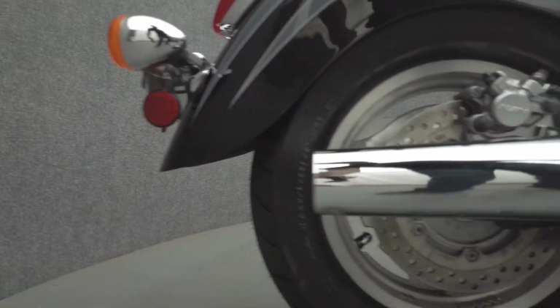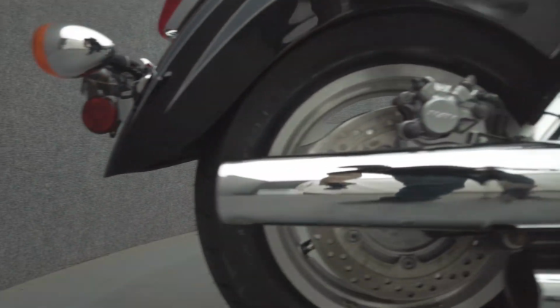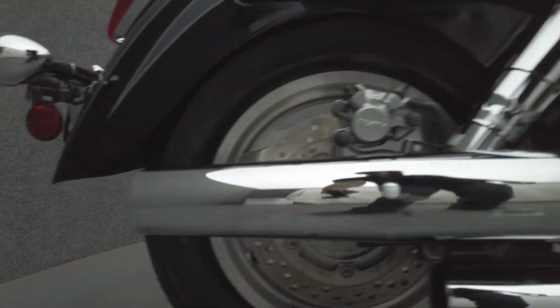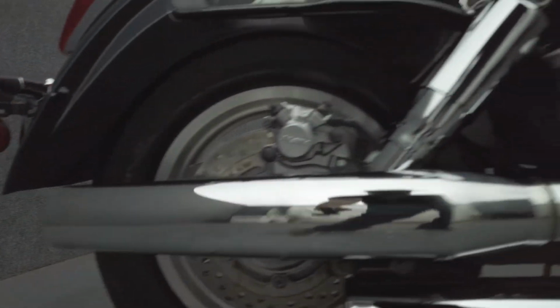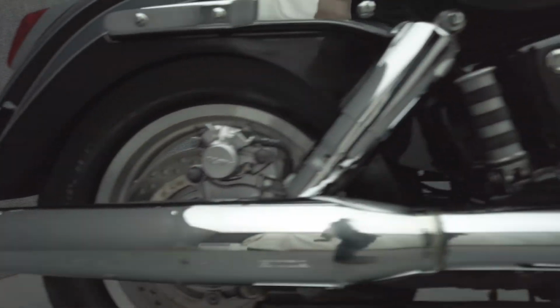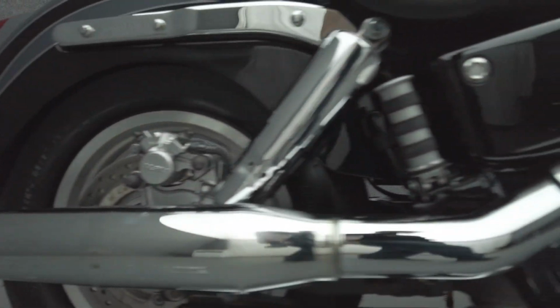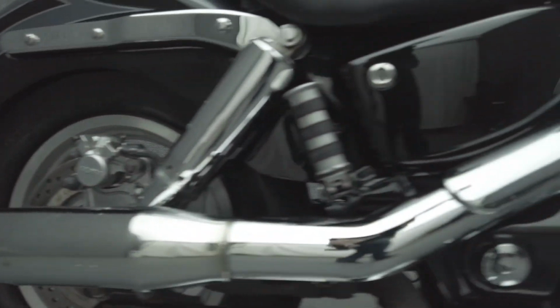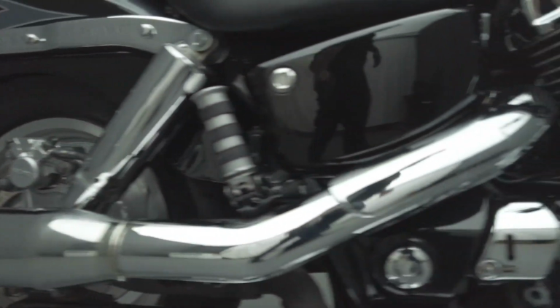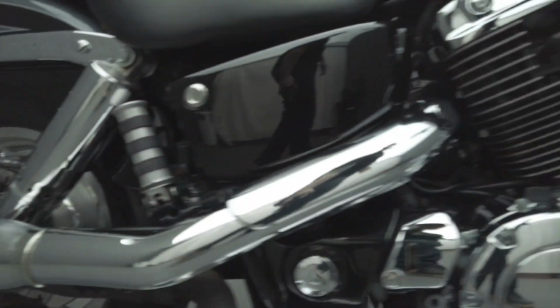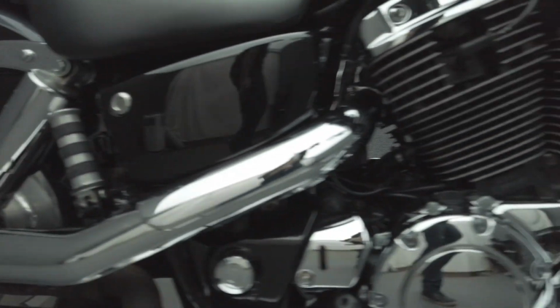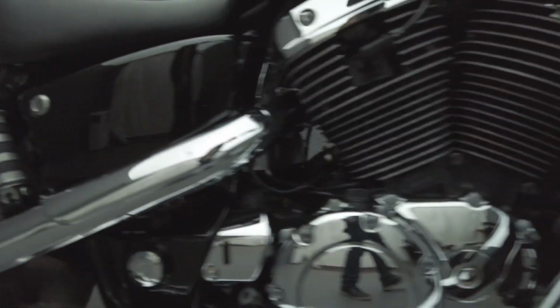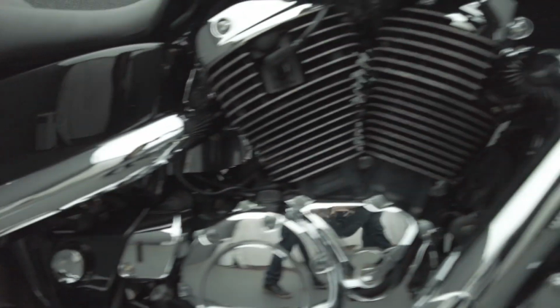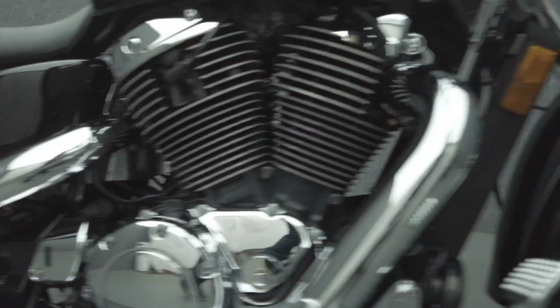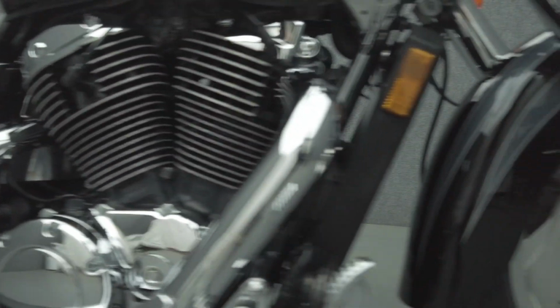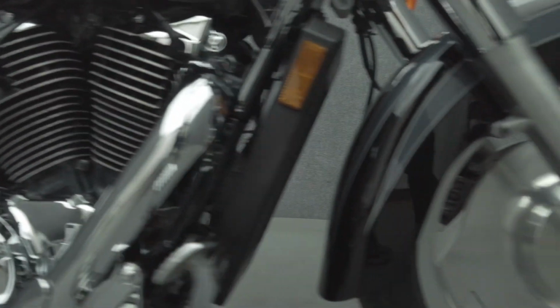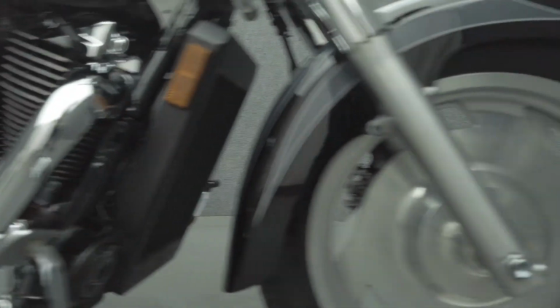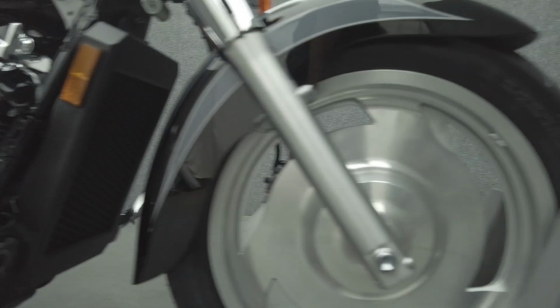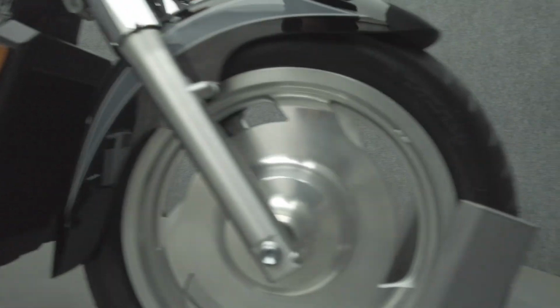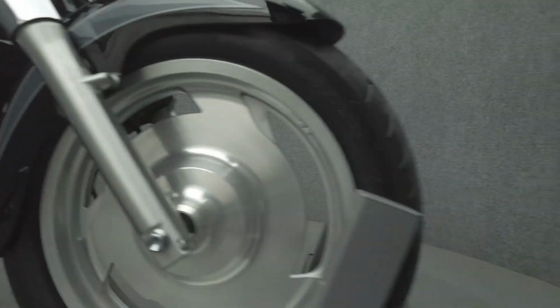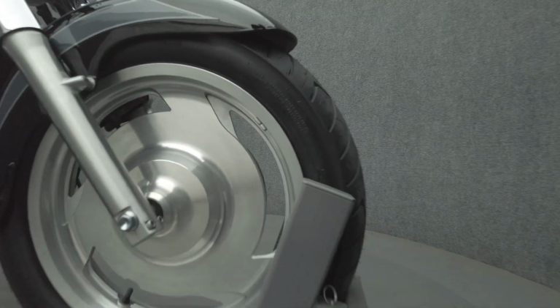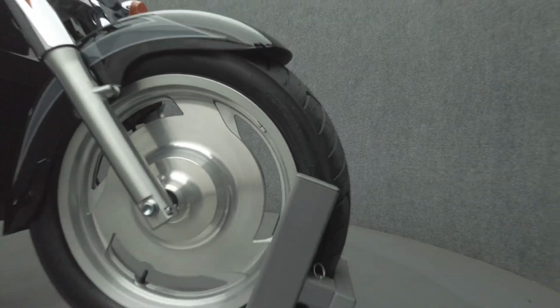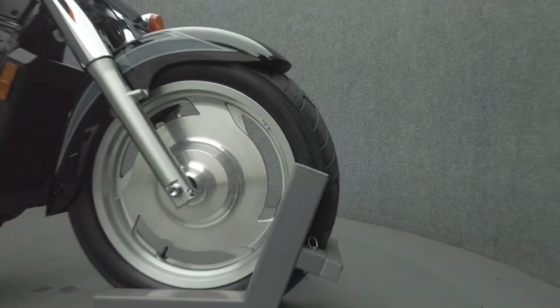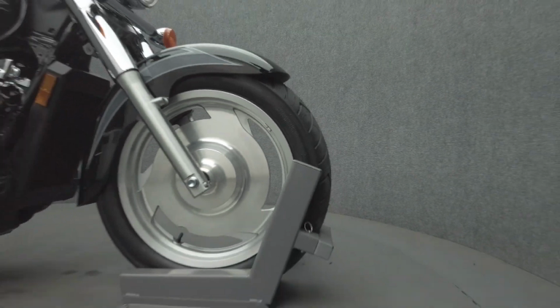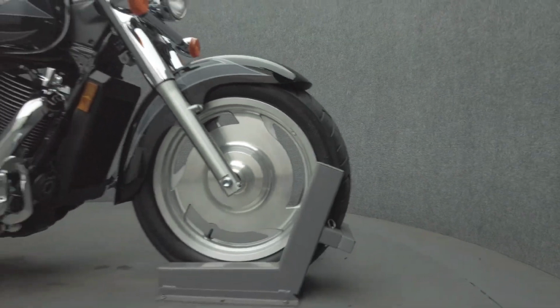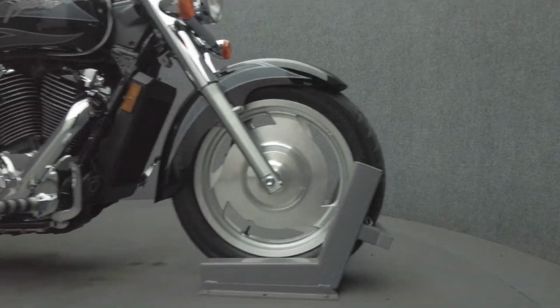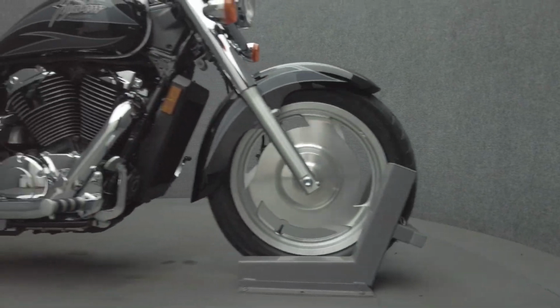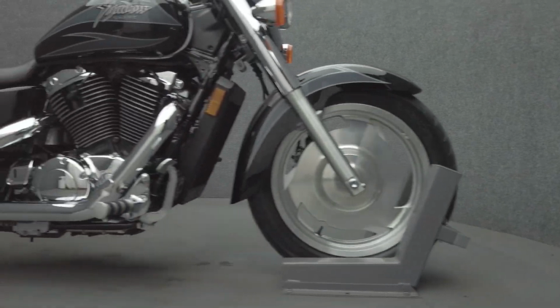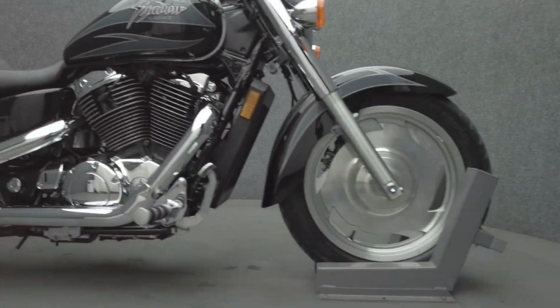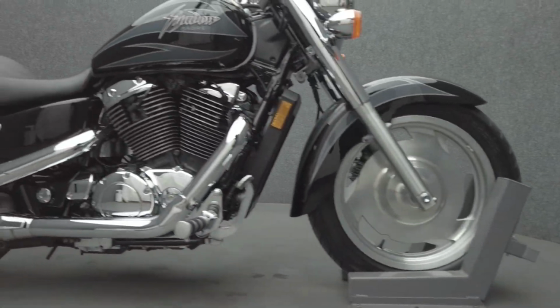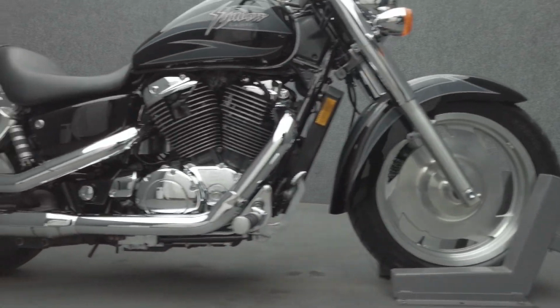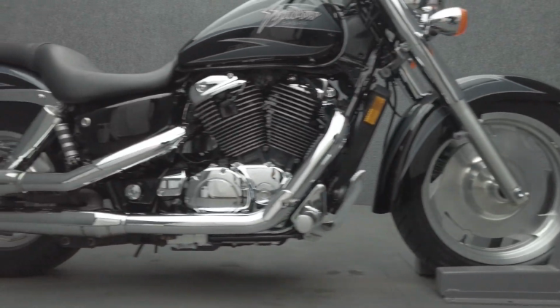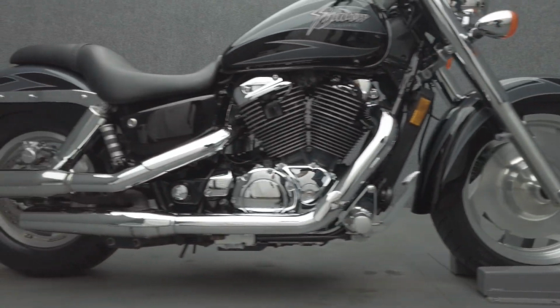Arguably one of the most reliable bikes on the road, the Shadow is easy to ride and own. Classically styled but offering contemporary power, it isn't difficult to see why they've remained popular for so long.